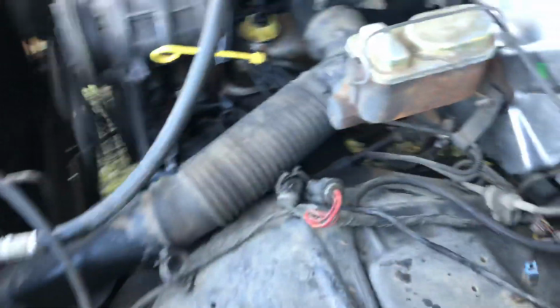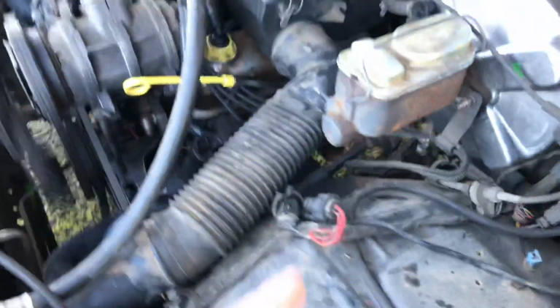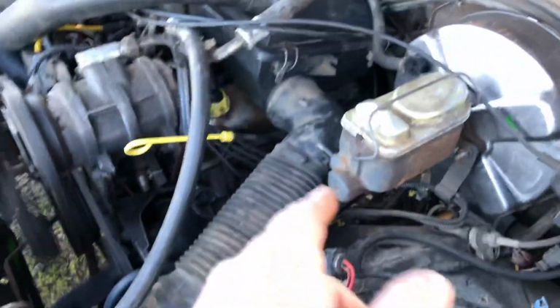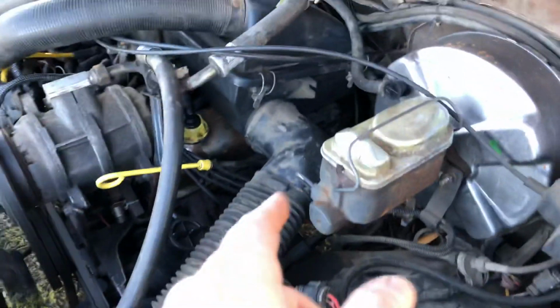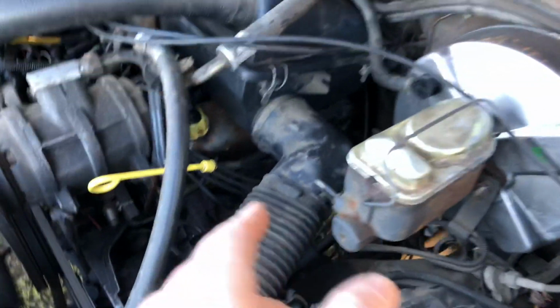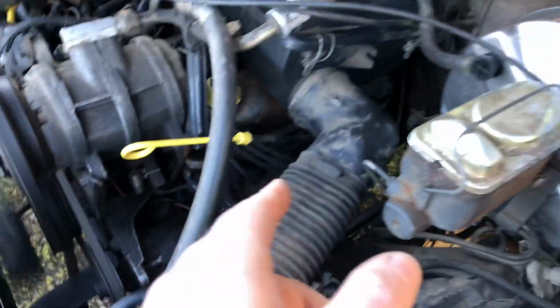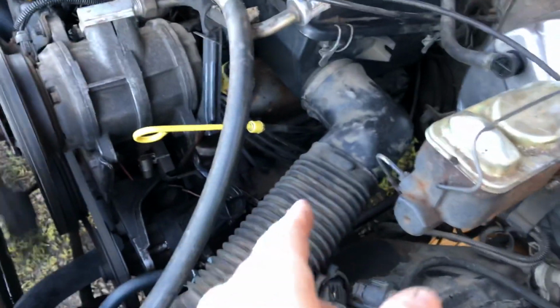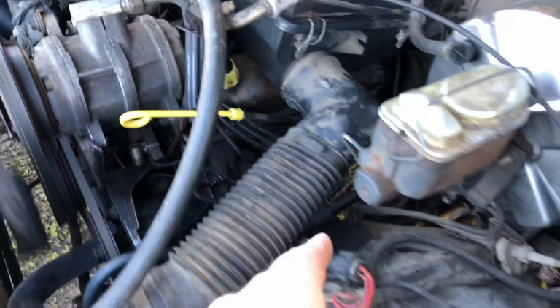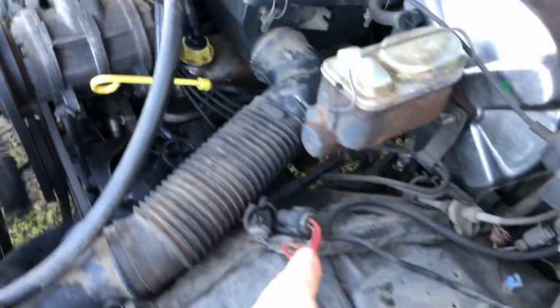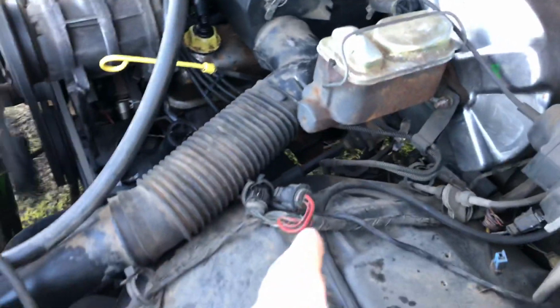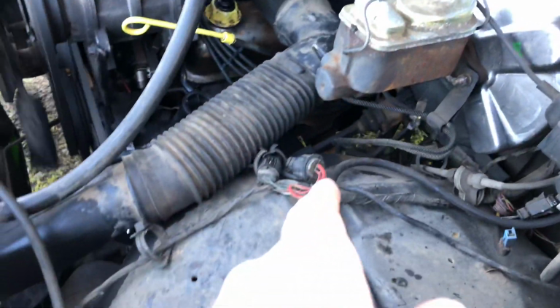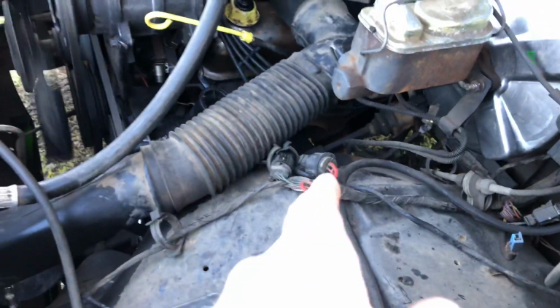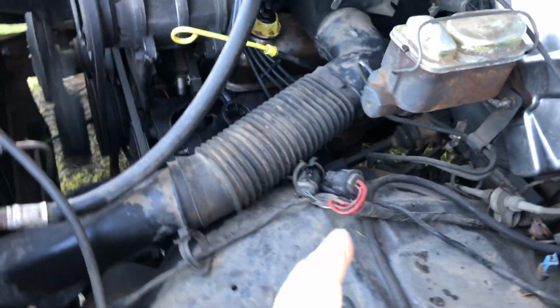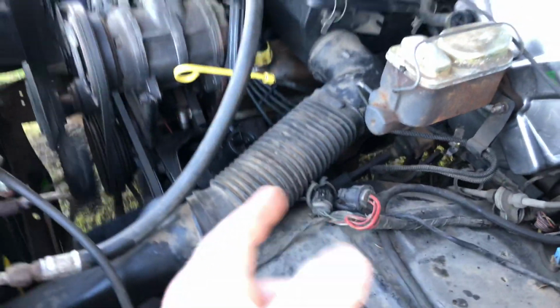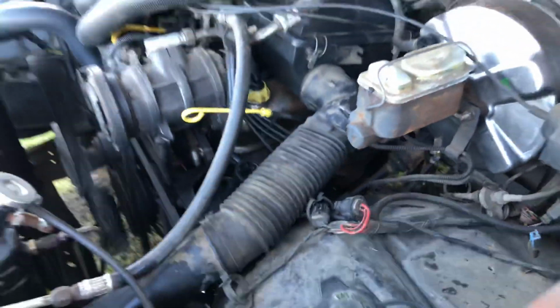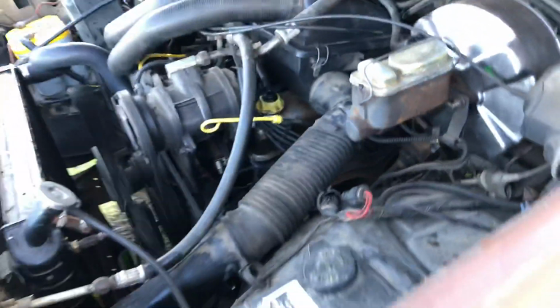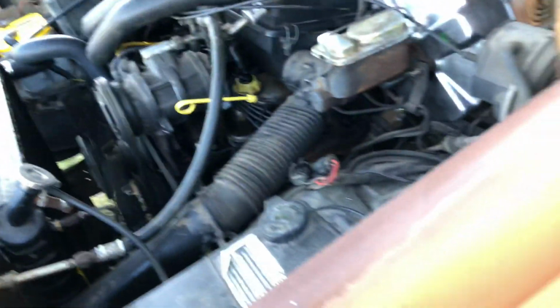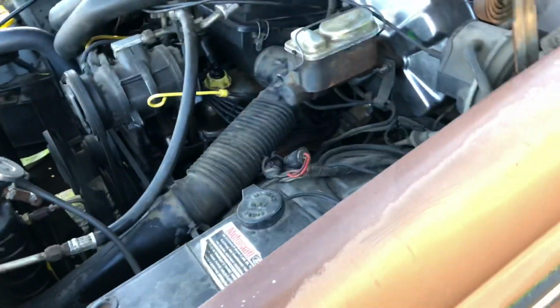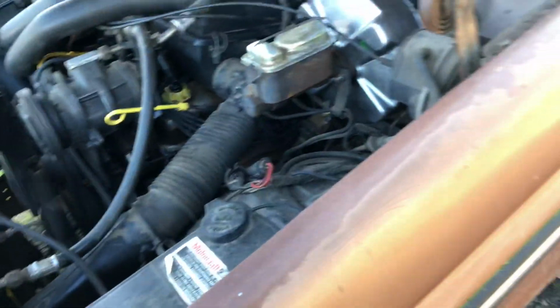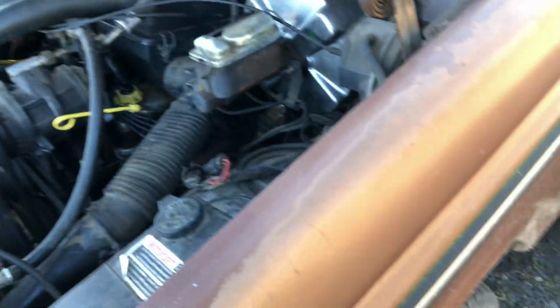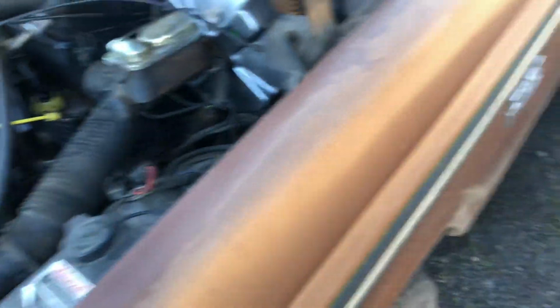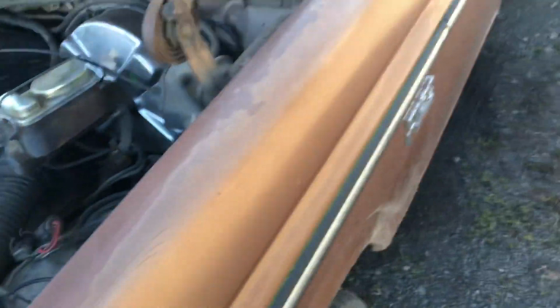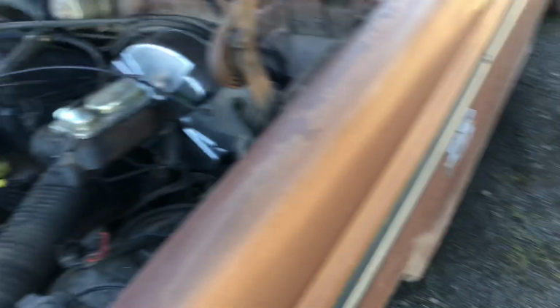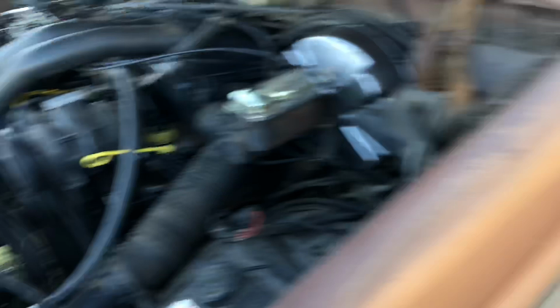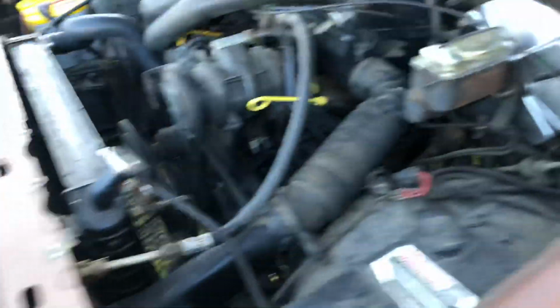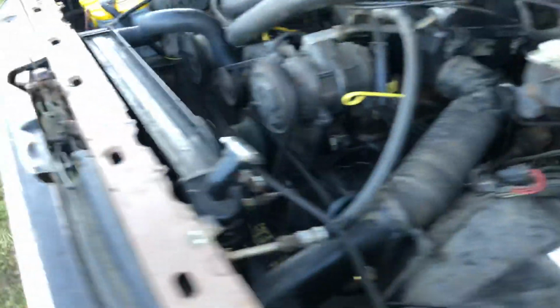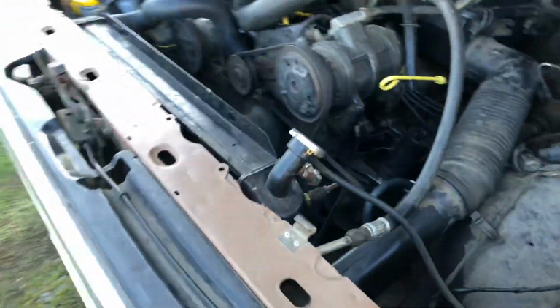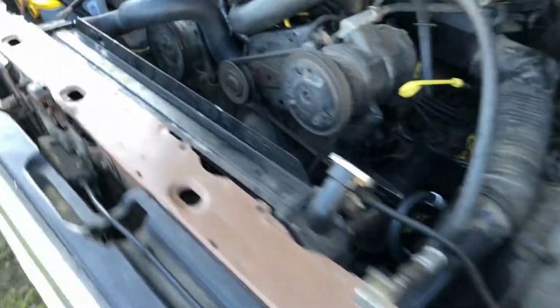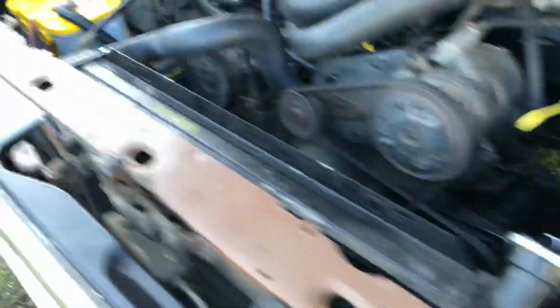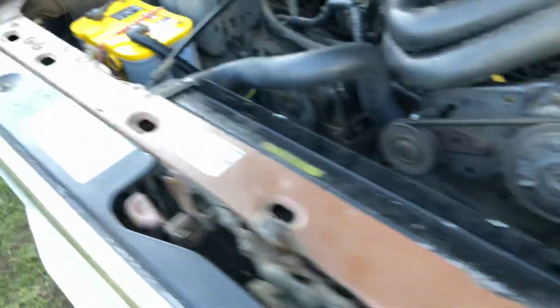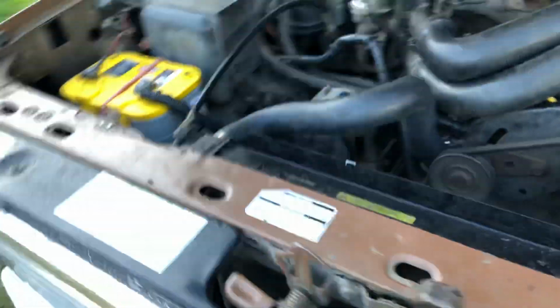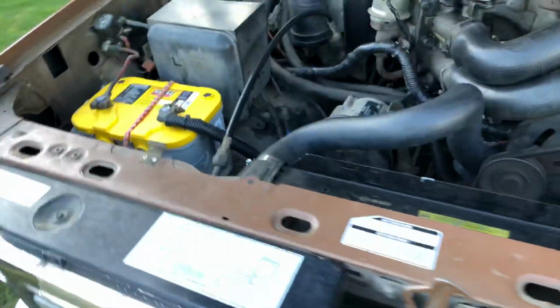That dipstick tube we need to repair, because at high RPMs it shoots oil out. It's a little embarrassing, to be honest.